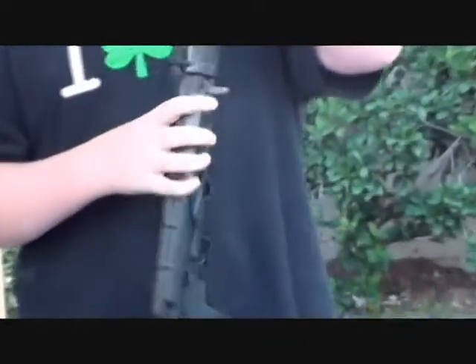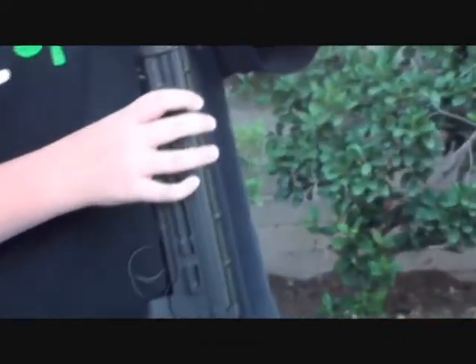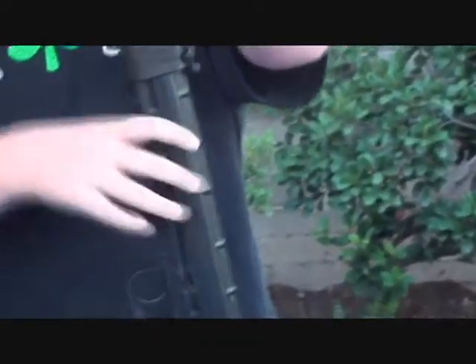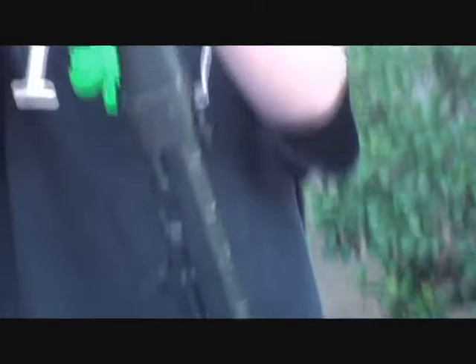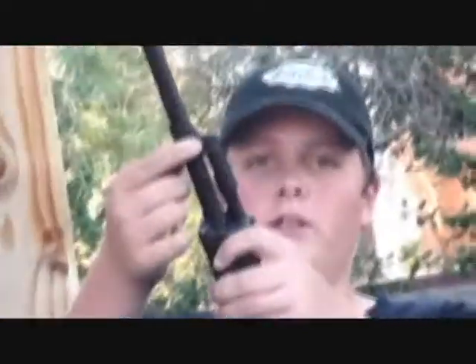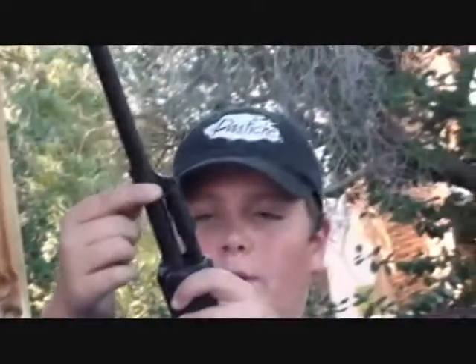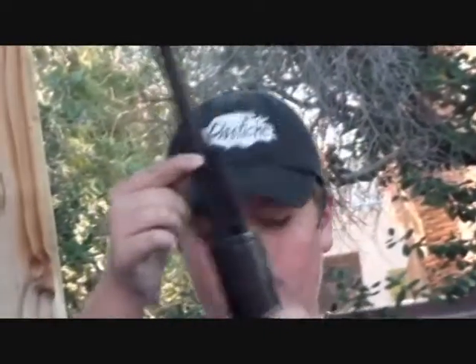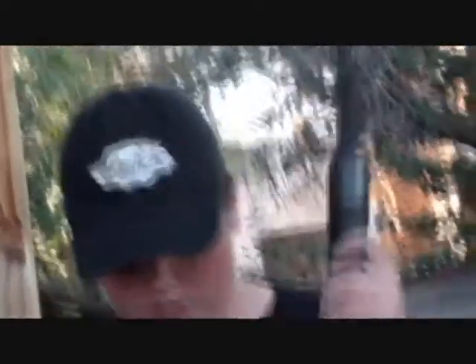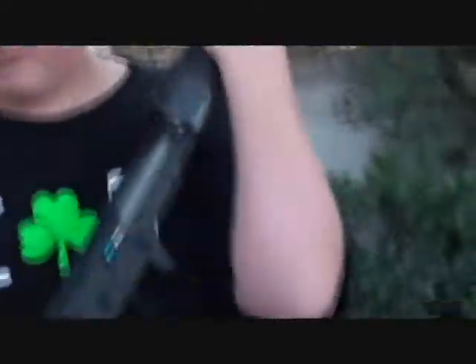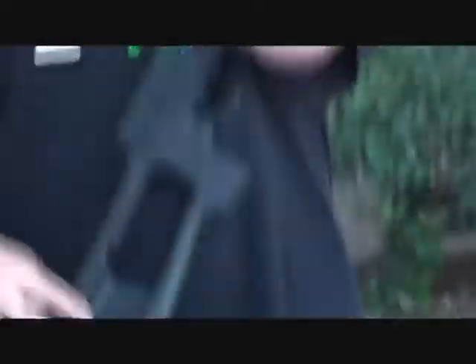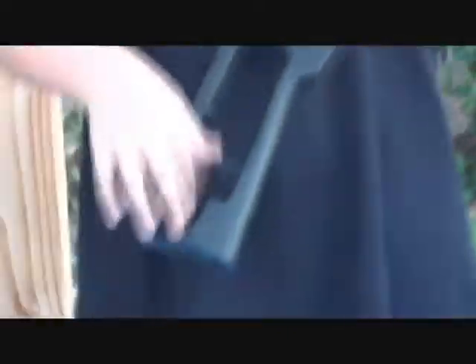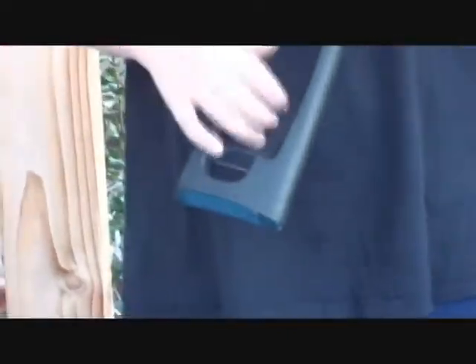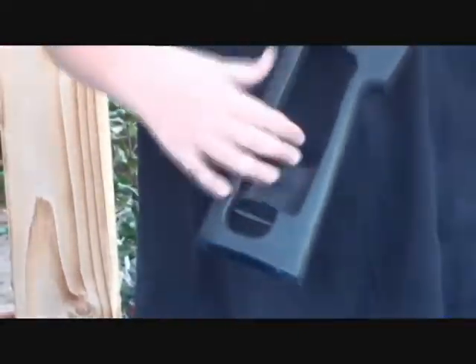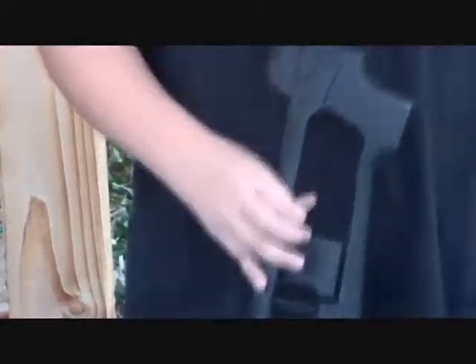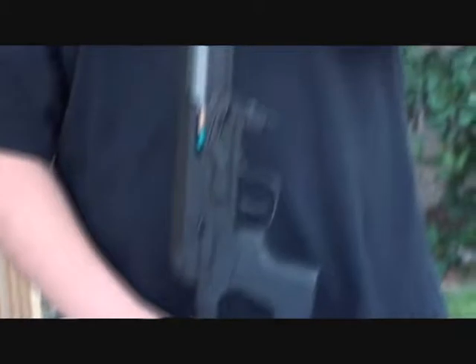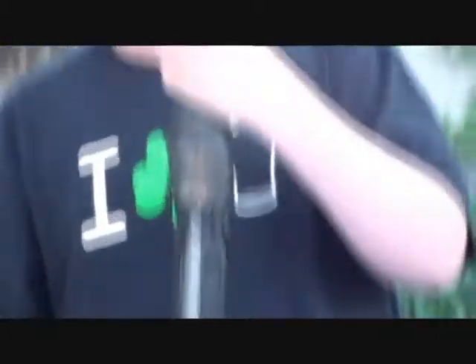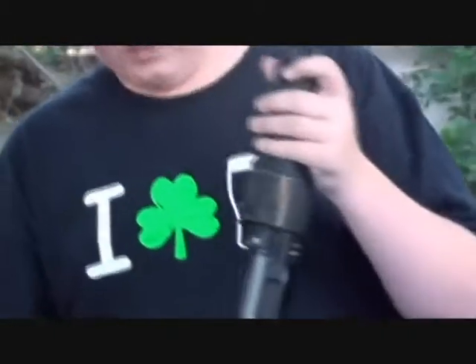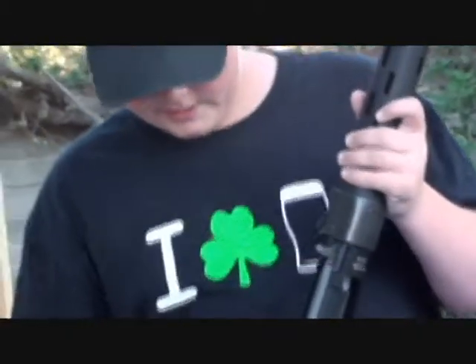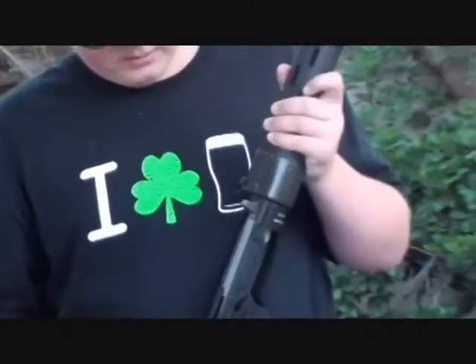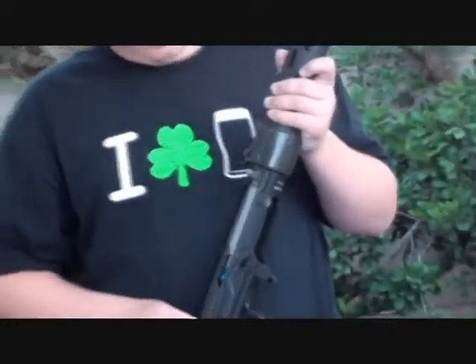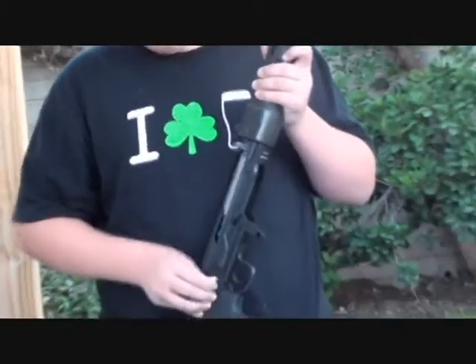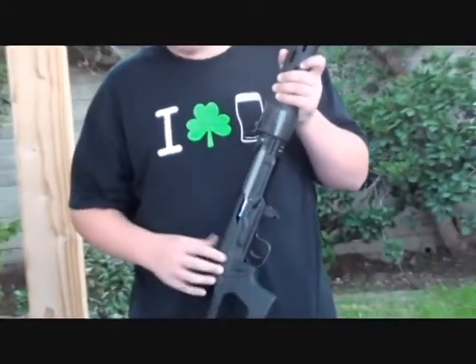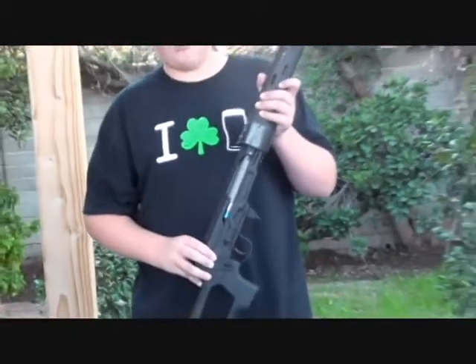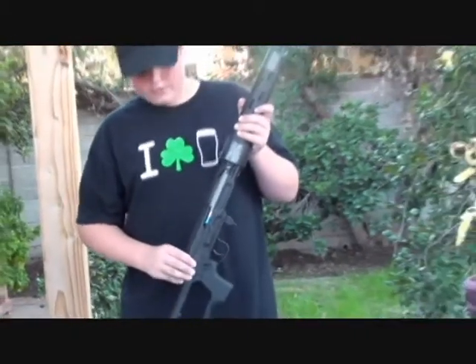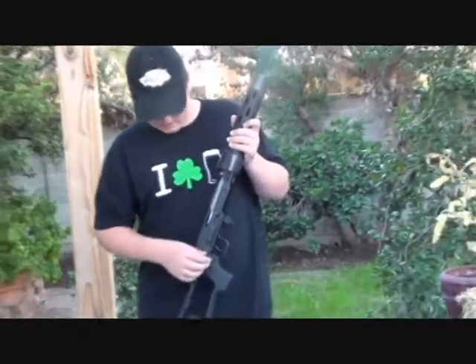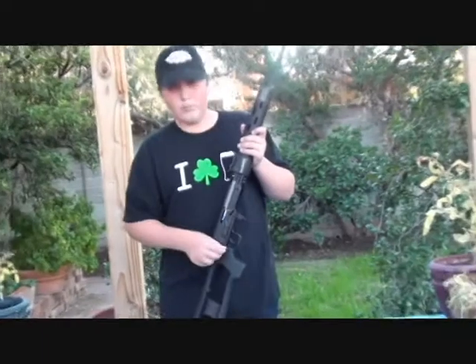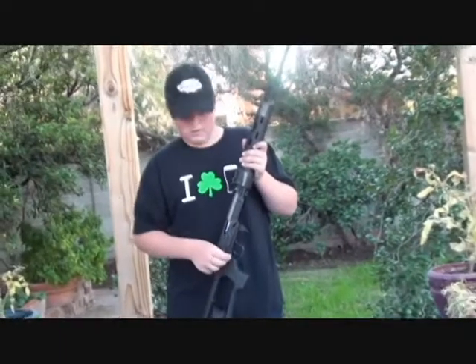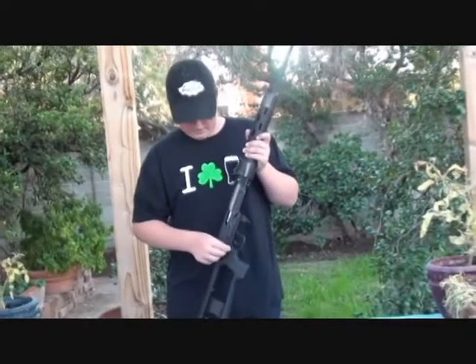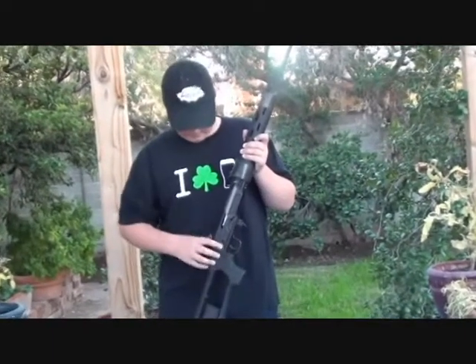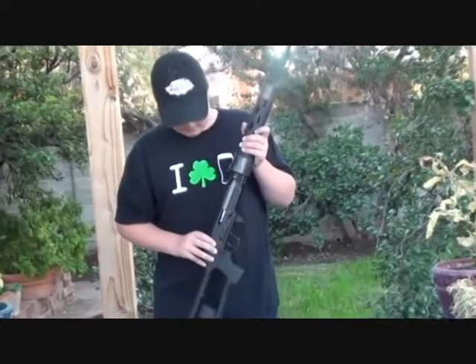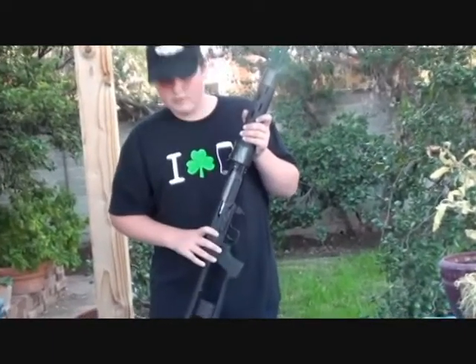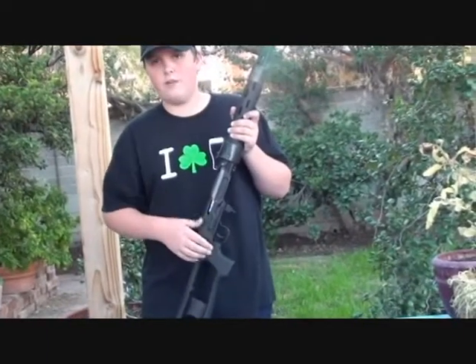It has two sling mounts, one up here on the barrel and one down here on the stock. It's very easy to take off the upper receiver — you just move this lever here and then it slides right off.